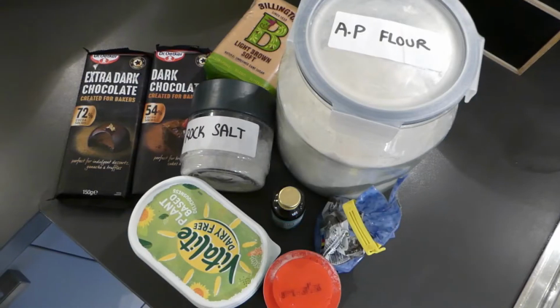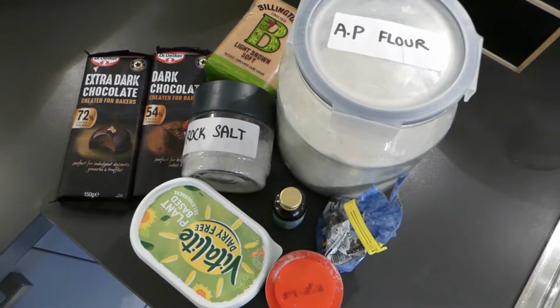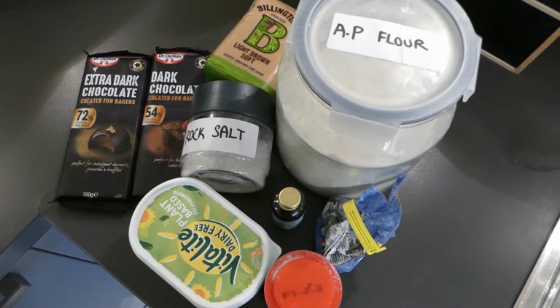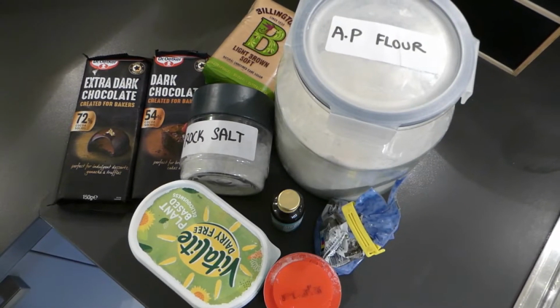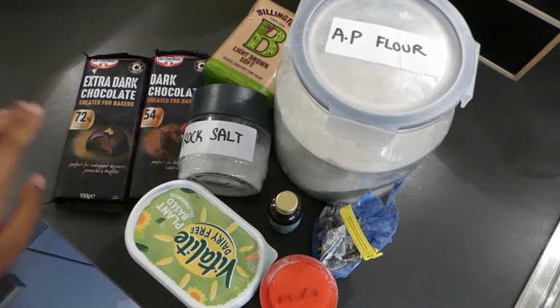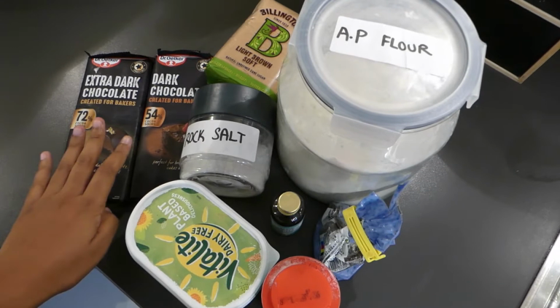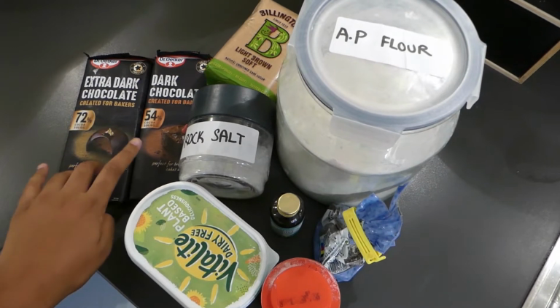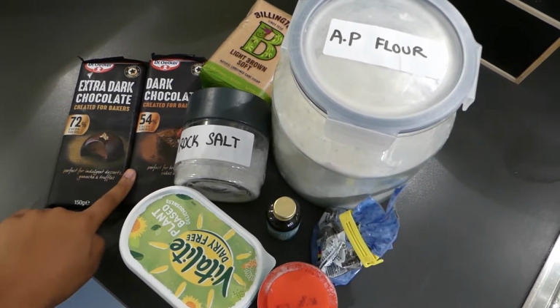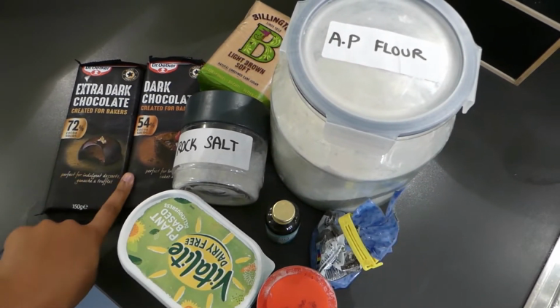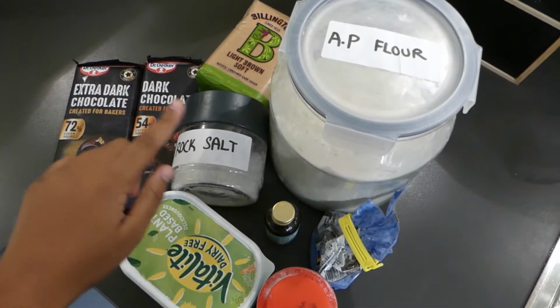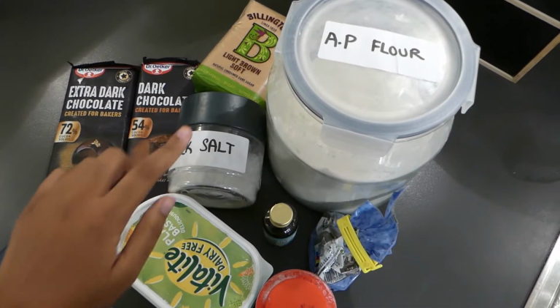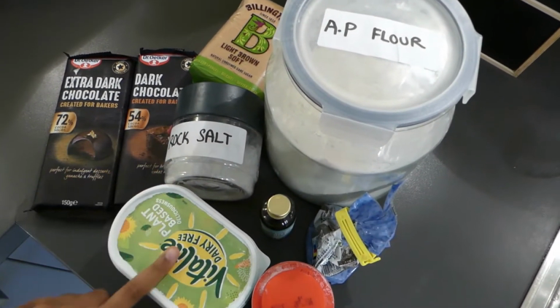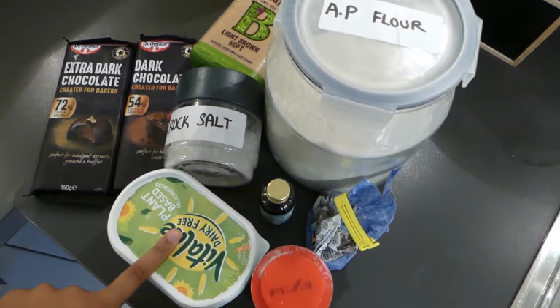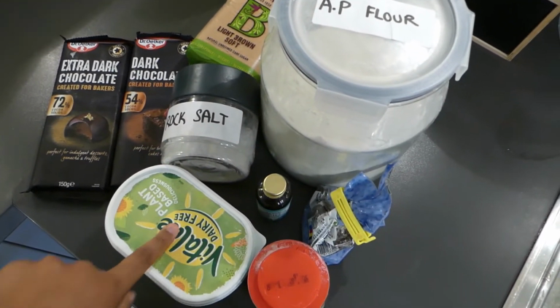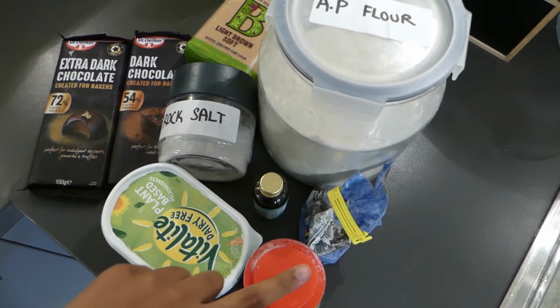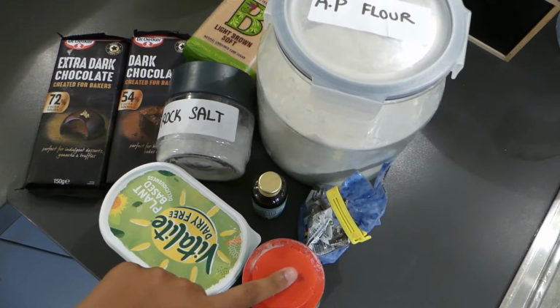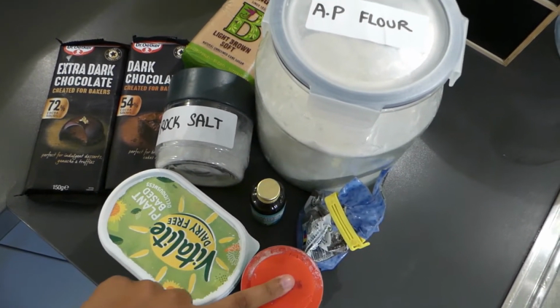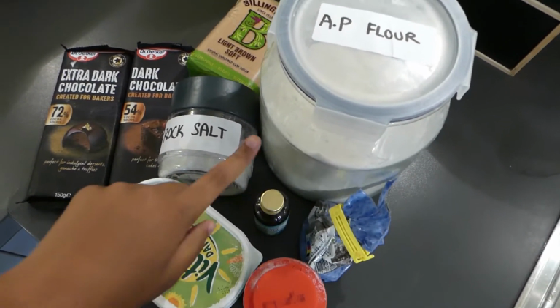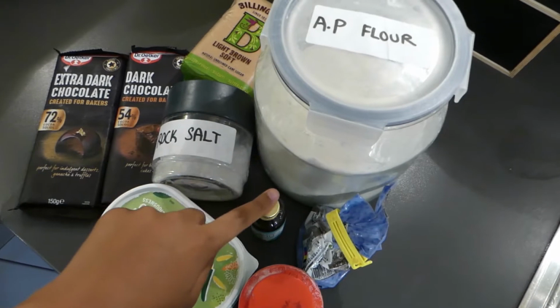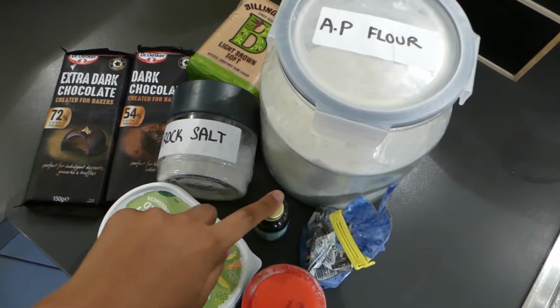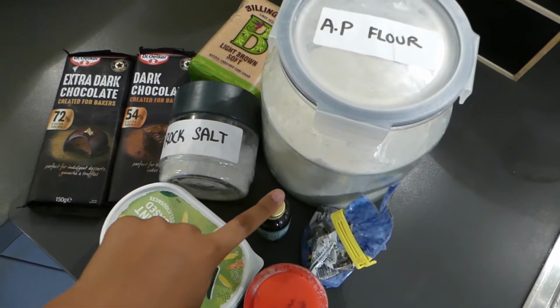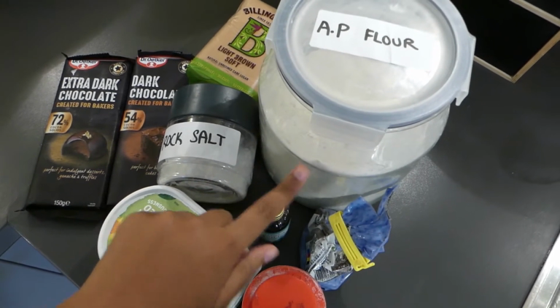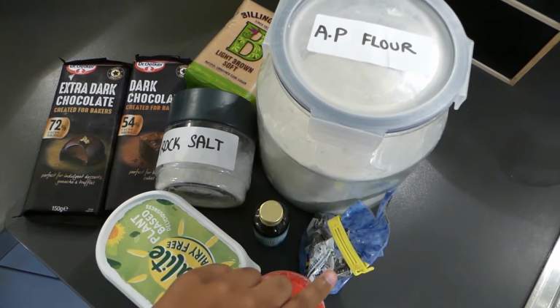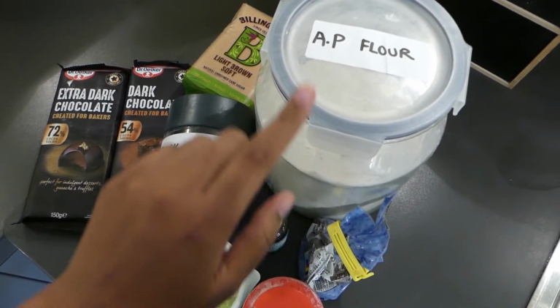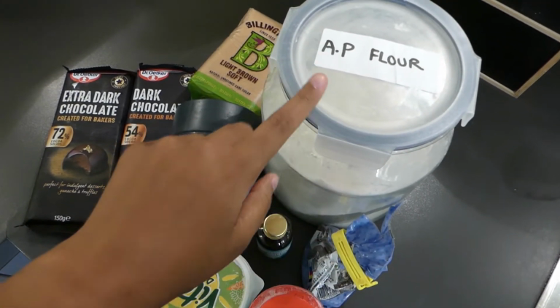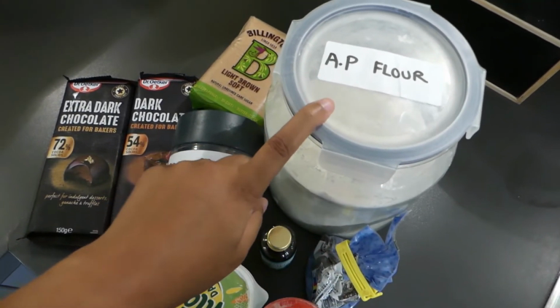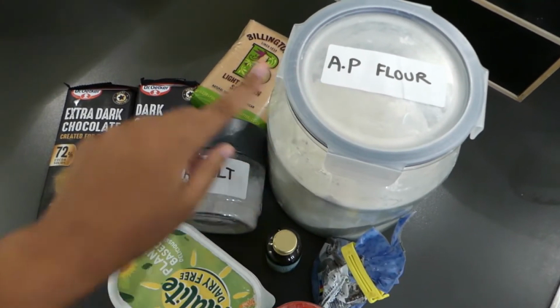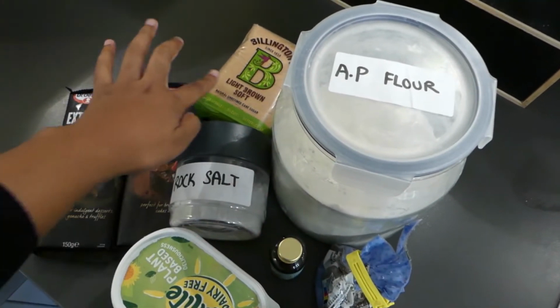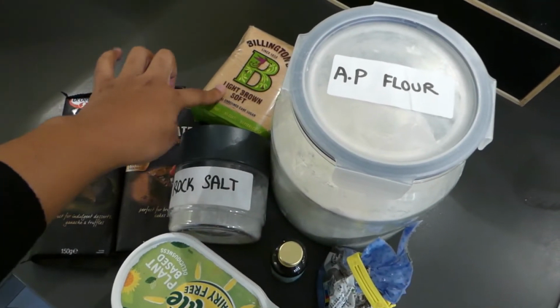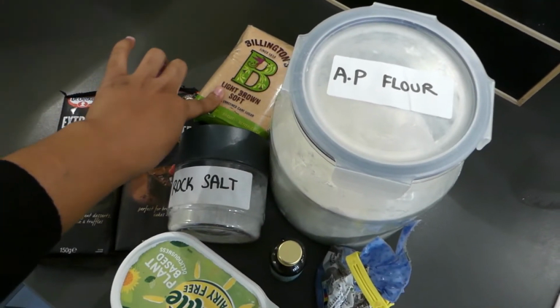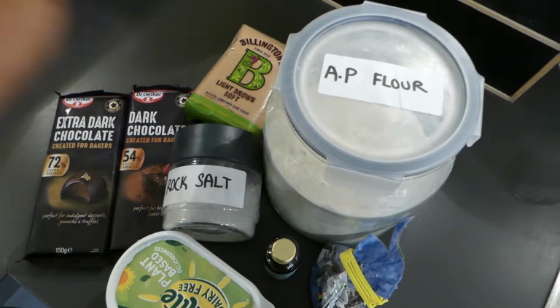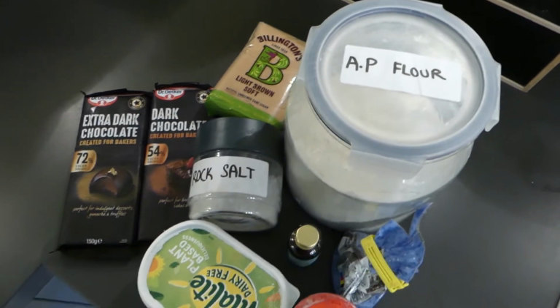For ingredients we're going to need 2 bars of dark chocolate, salt, vegan butter, bicarbonate of soda, vanilla extract, chia seeds, plain flour and soft brown sugar.